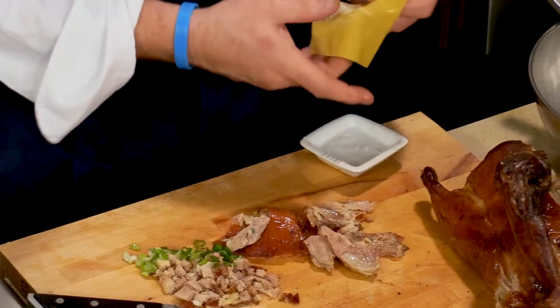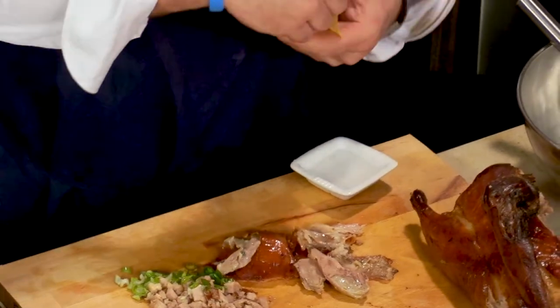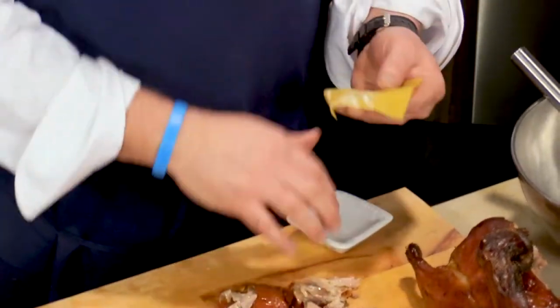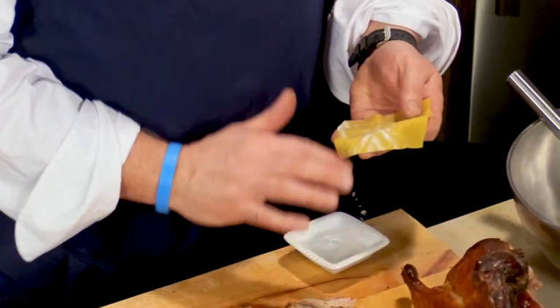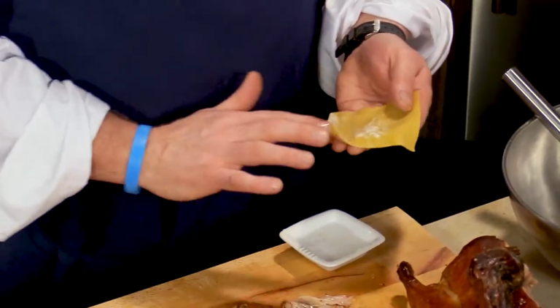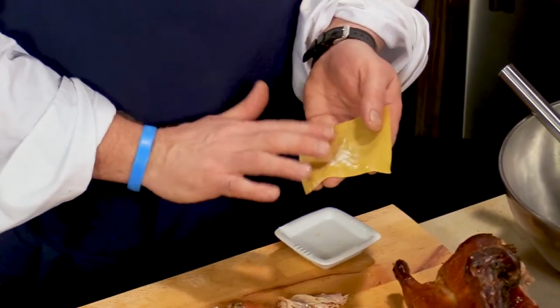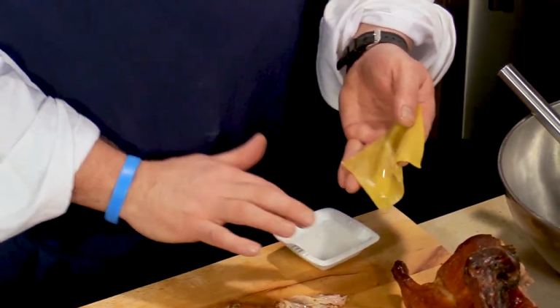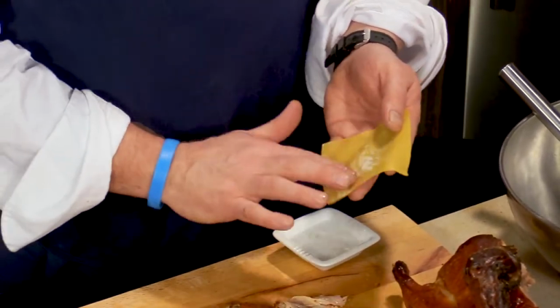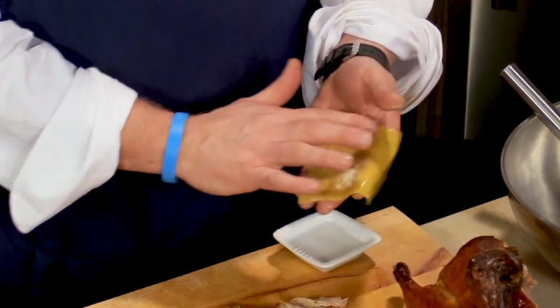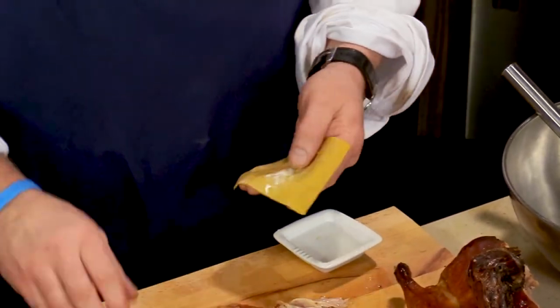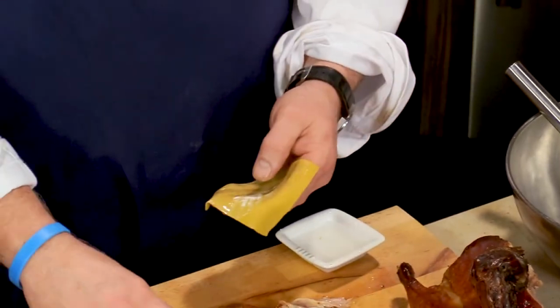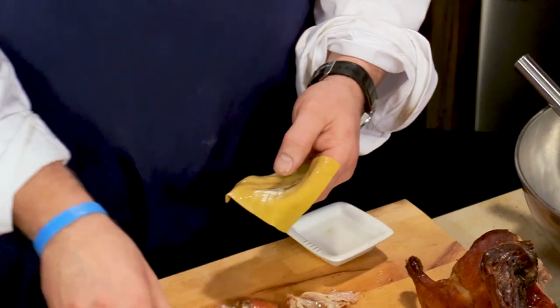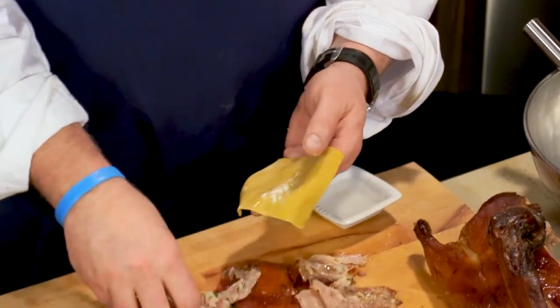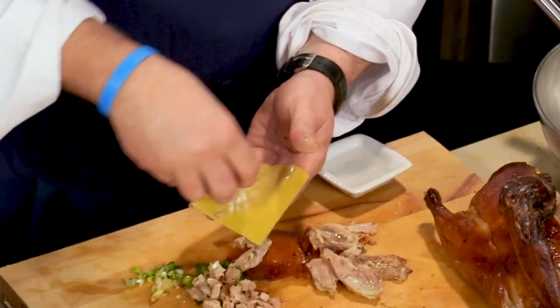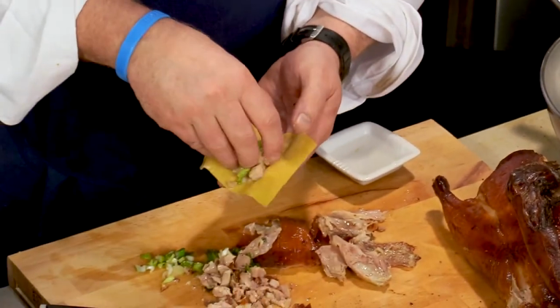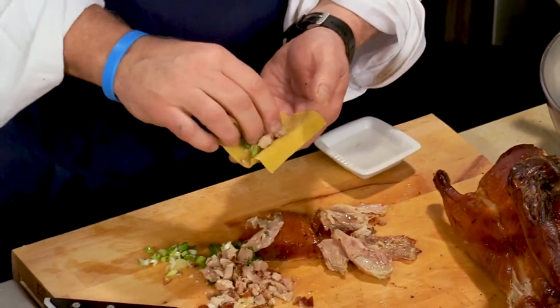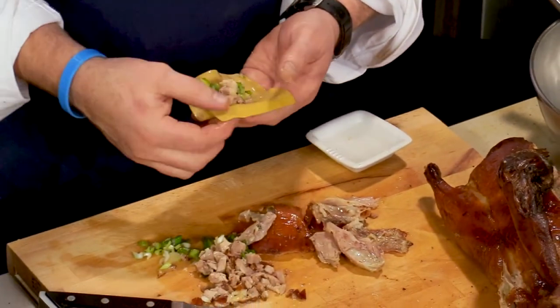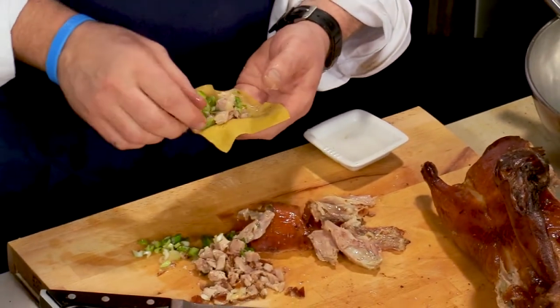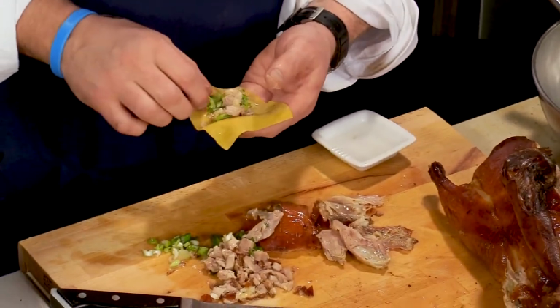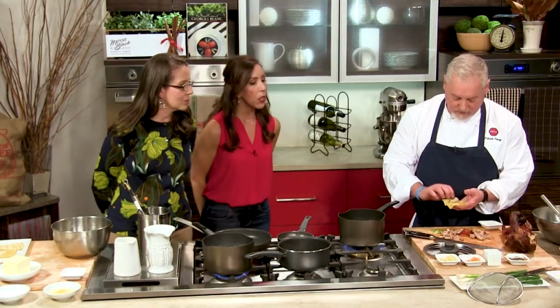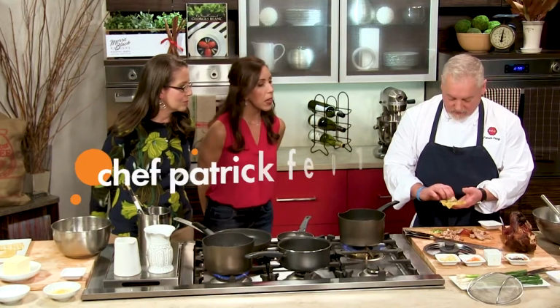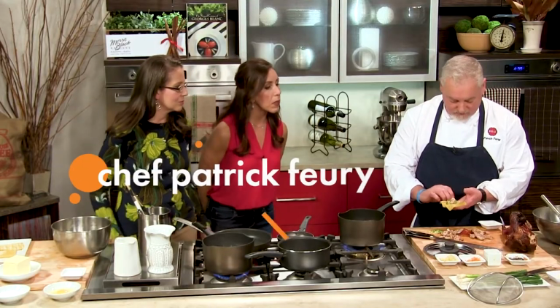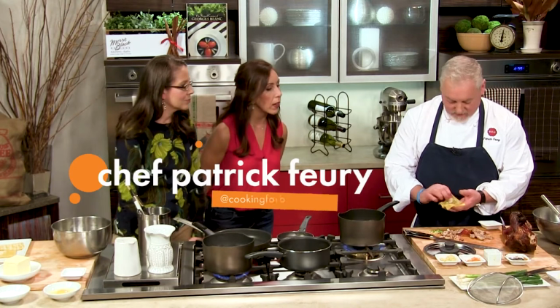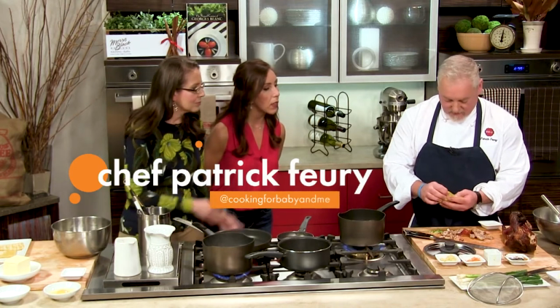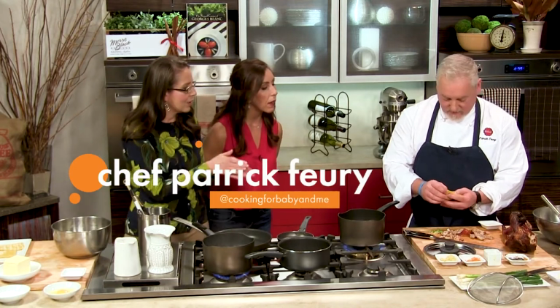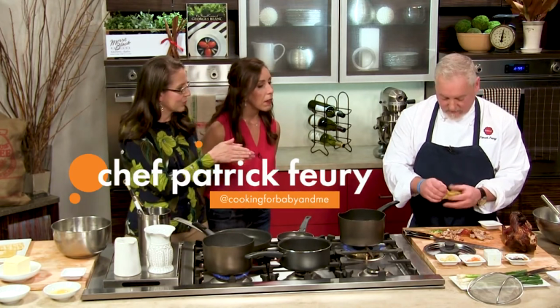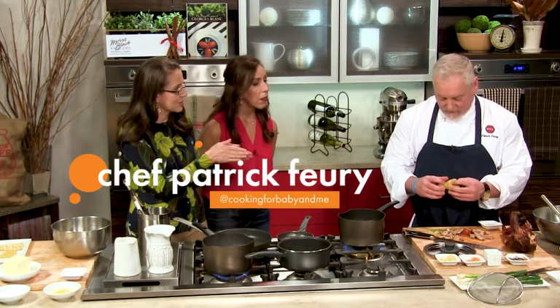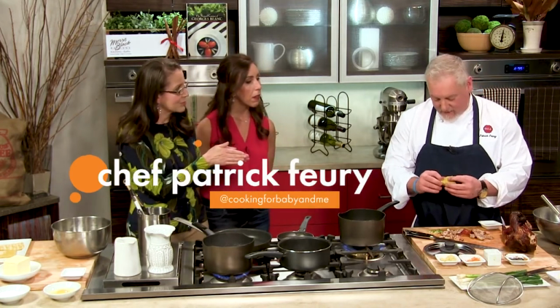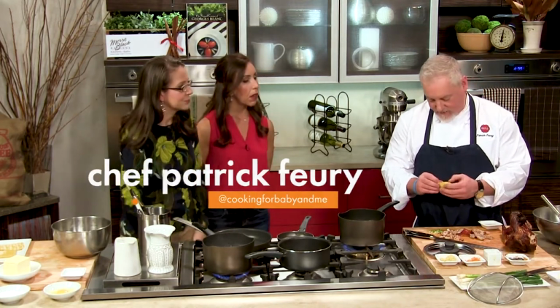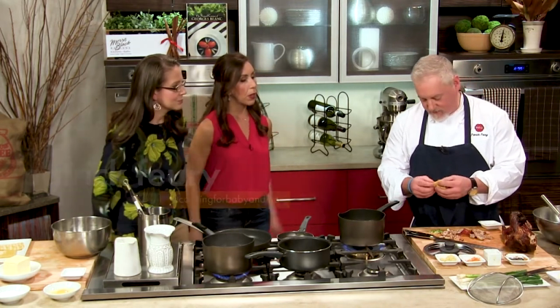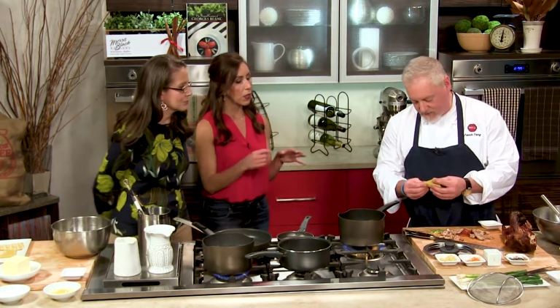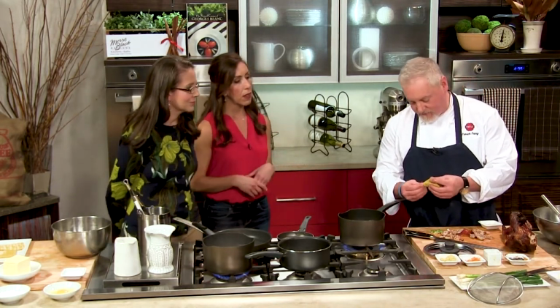What we have here is a dumpling wrapper, and we're just going to take the duck and some scallions. The duck has enough flavor, so you just put the cooked duck and some scallions inside — right there — and that's it. The water helps it stick together, yeah. And then you can pinch the sides.